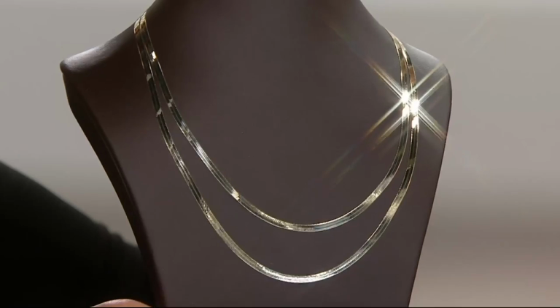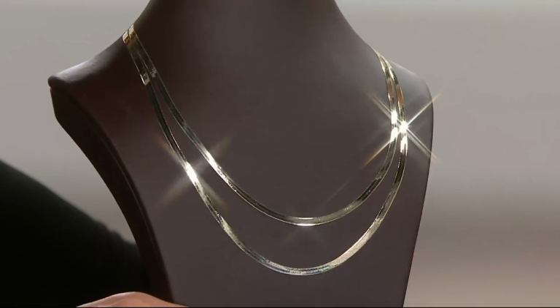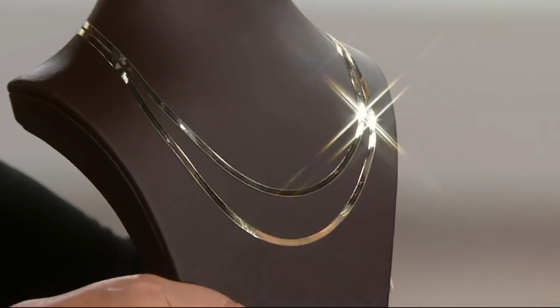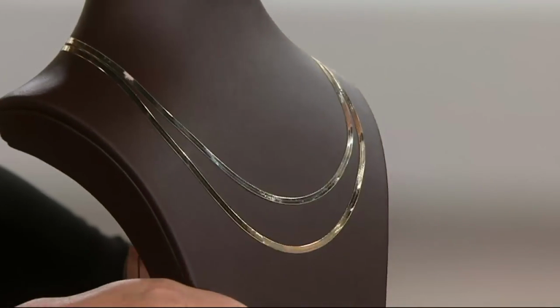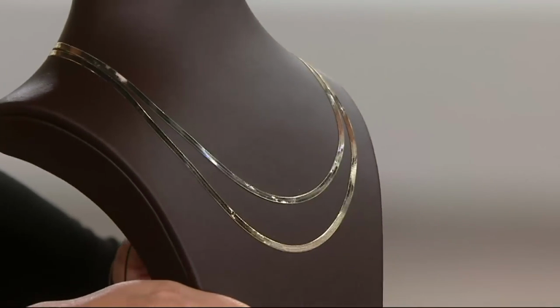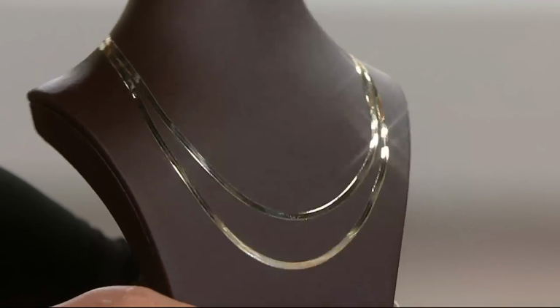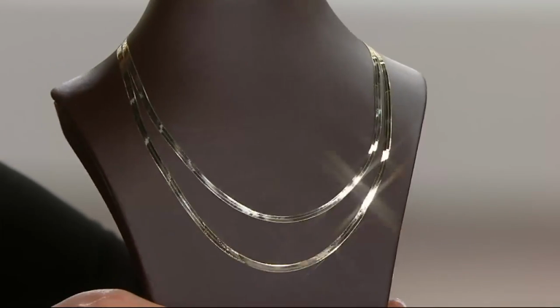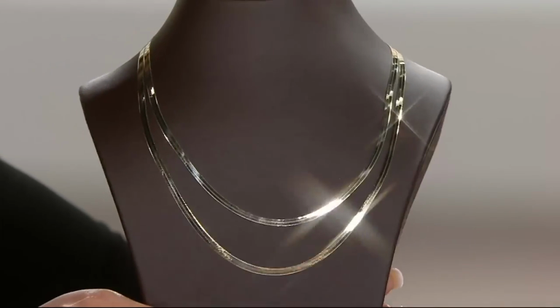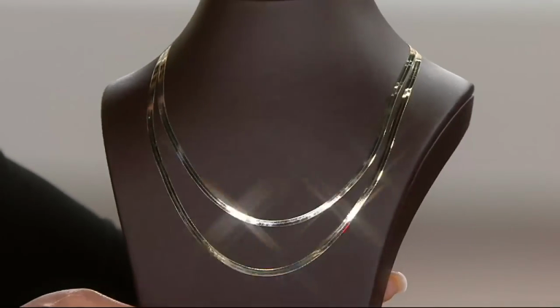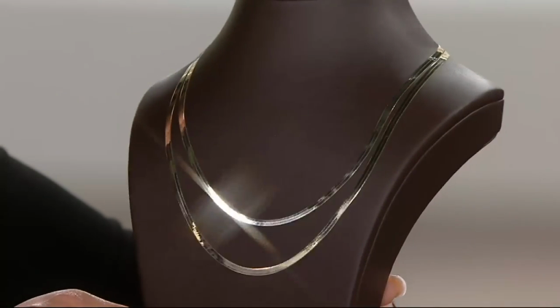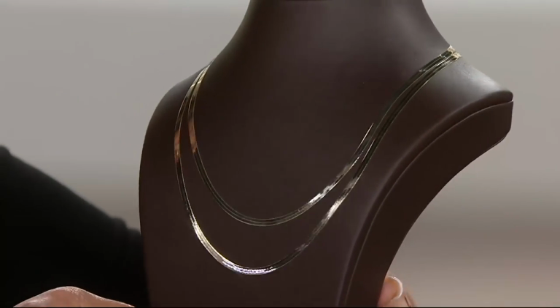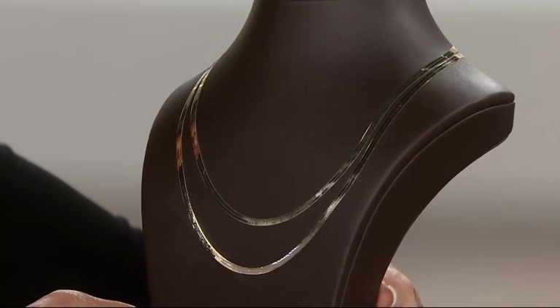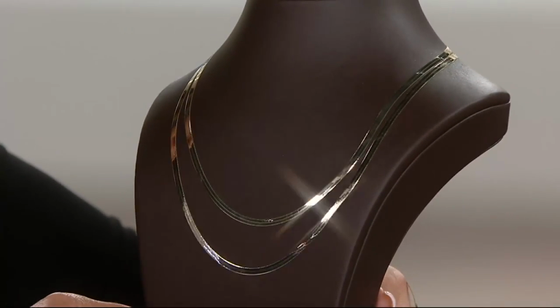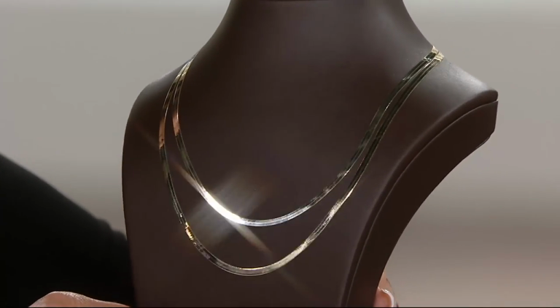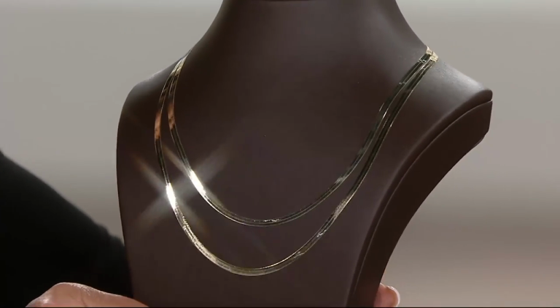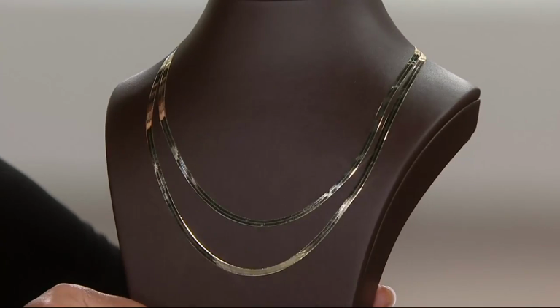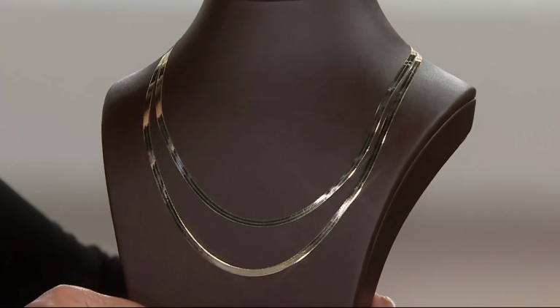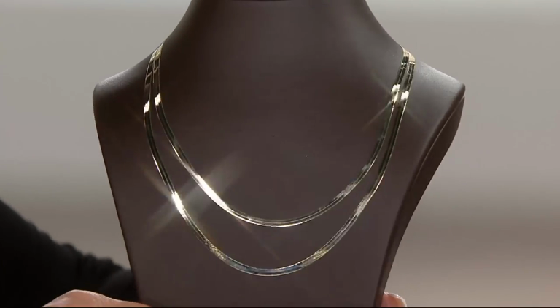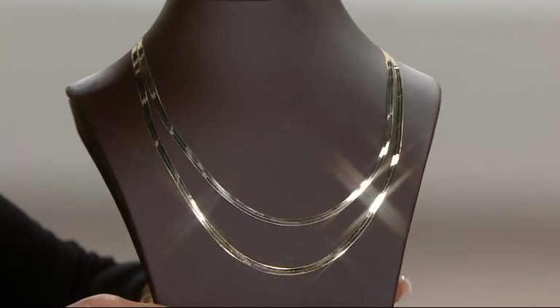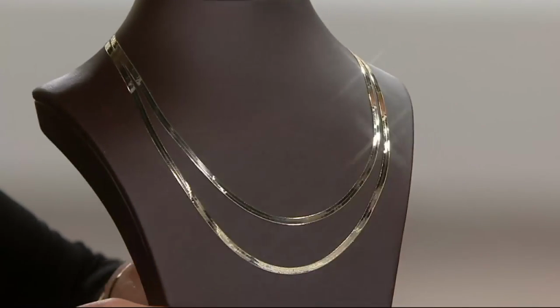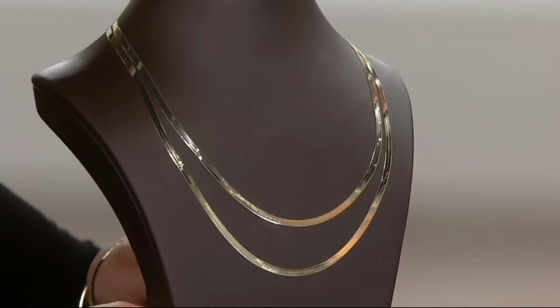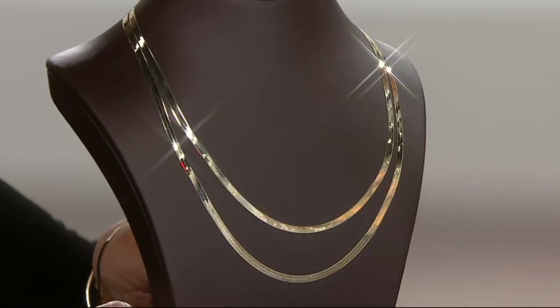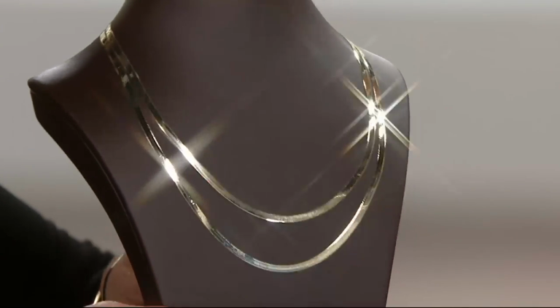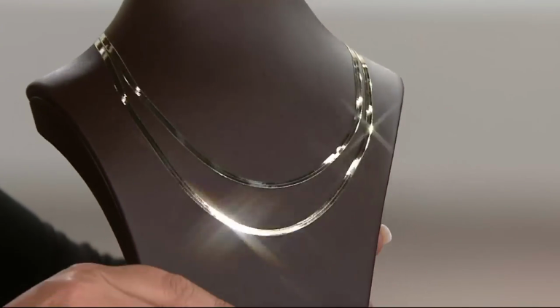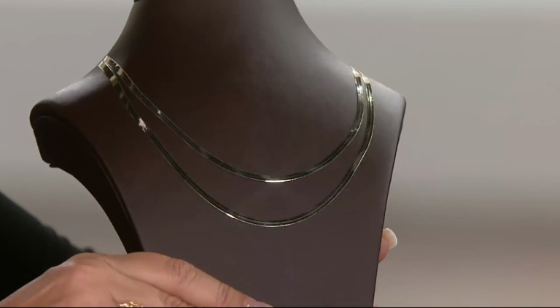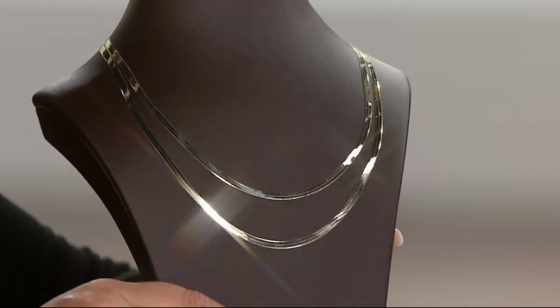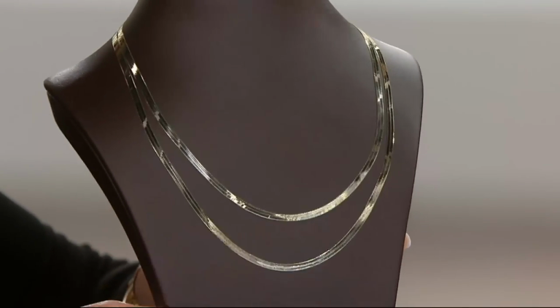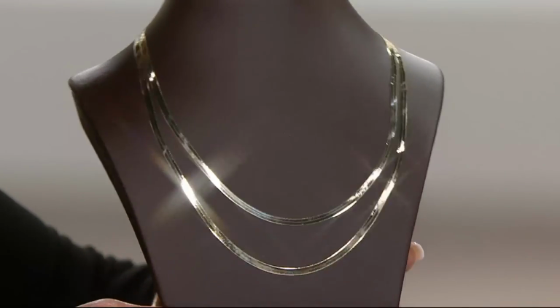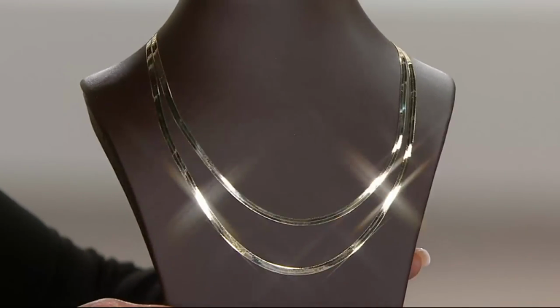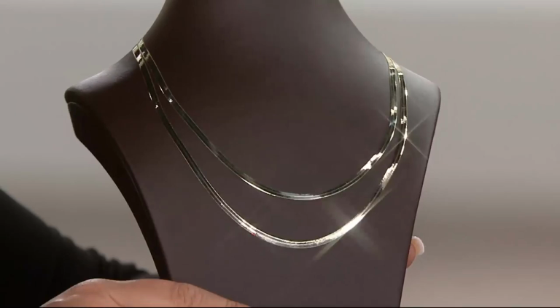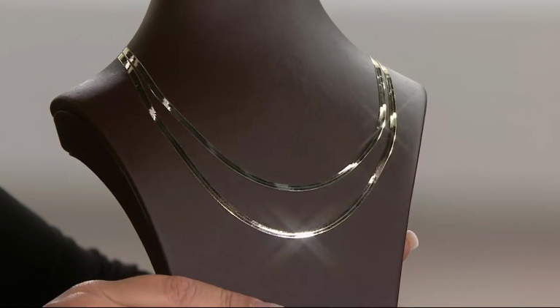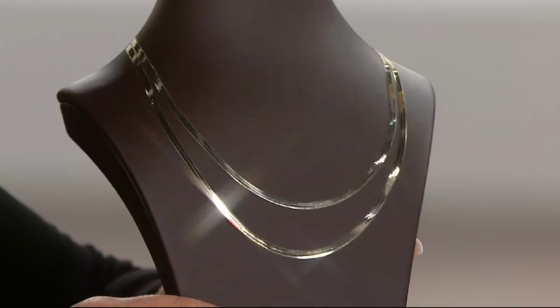Brand new today — oh my gosh! Two lengths, 18 and 20. How about the return of the ultimate classic? Yes, look at it. Oh my goodness.